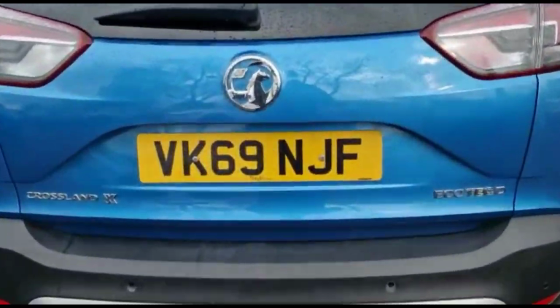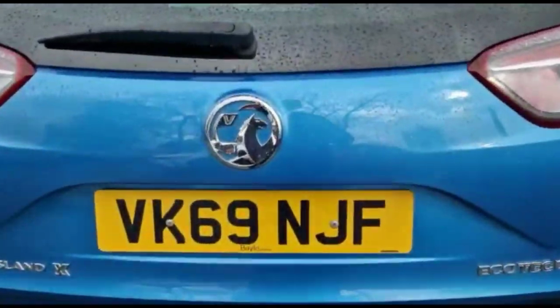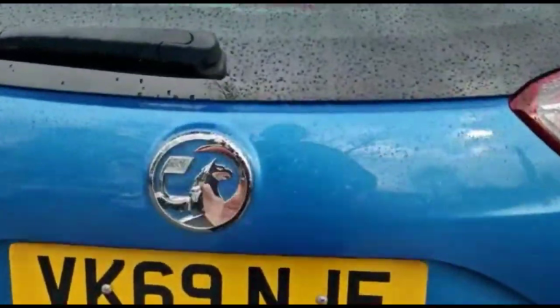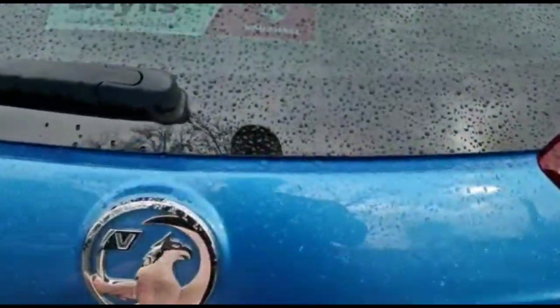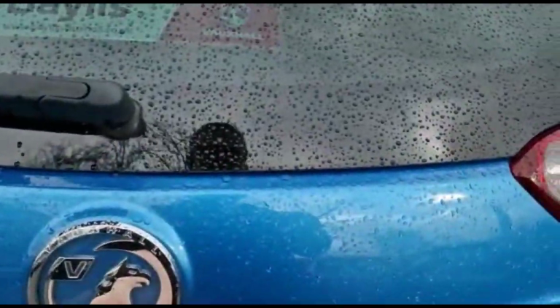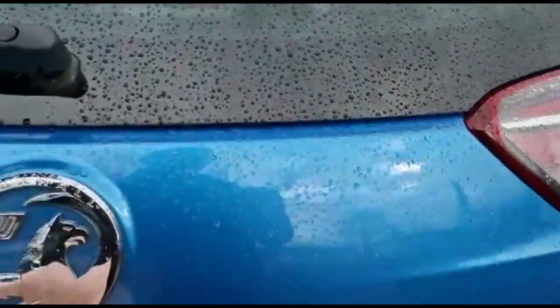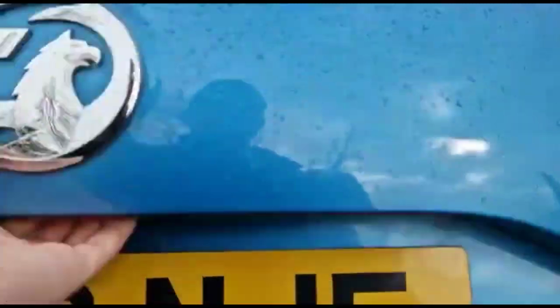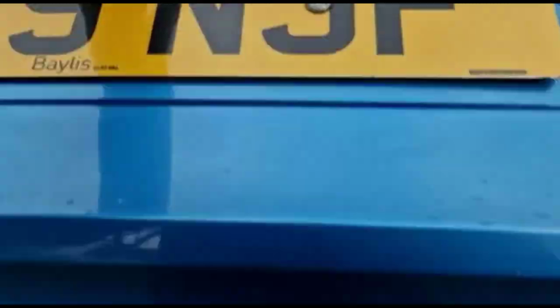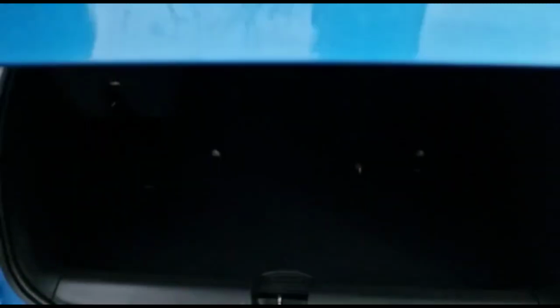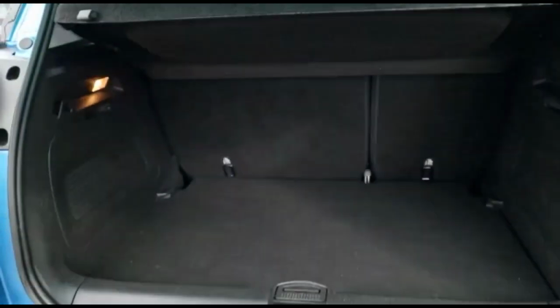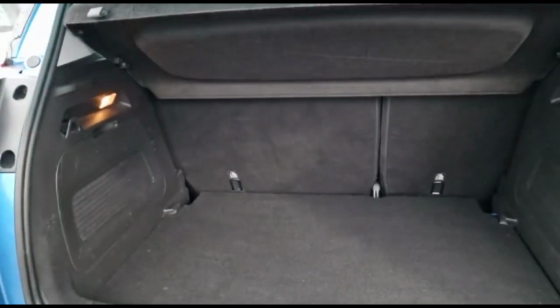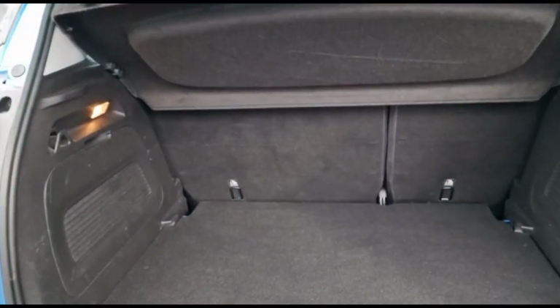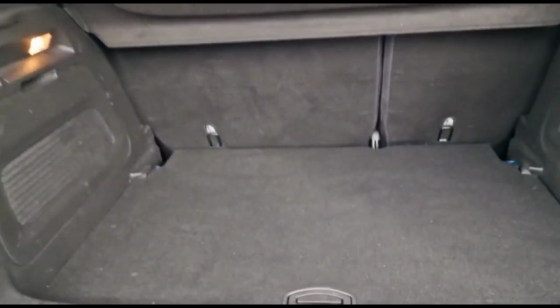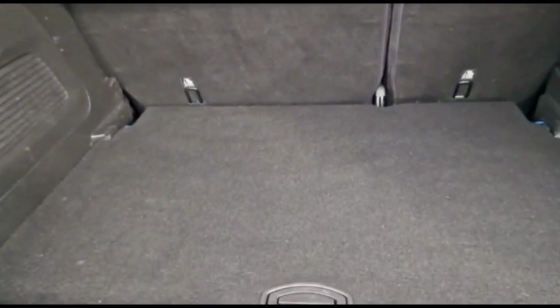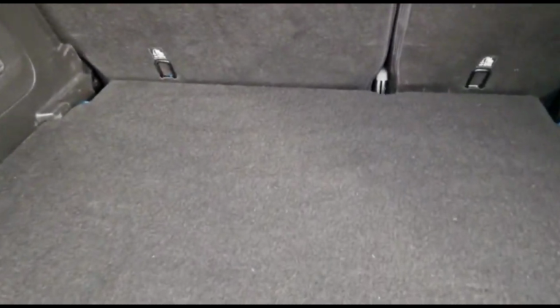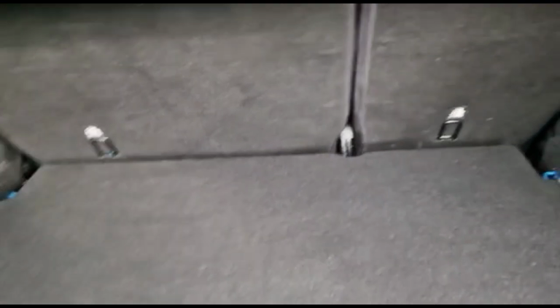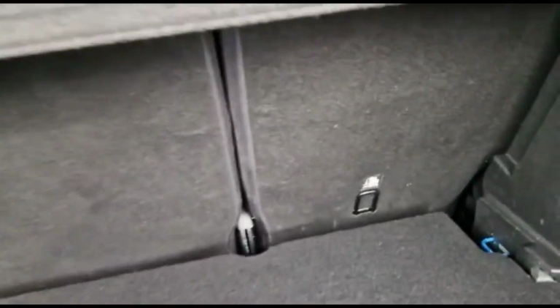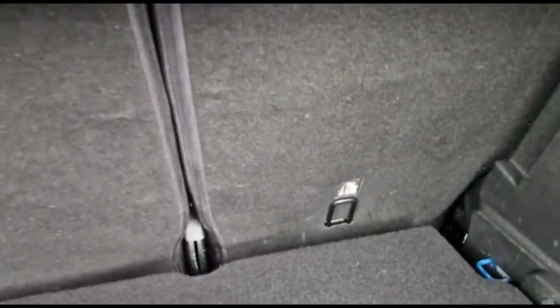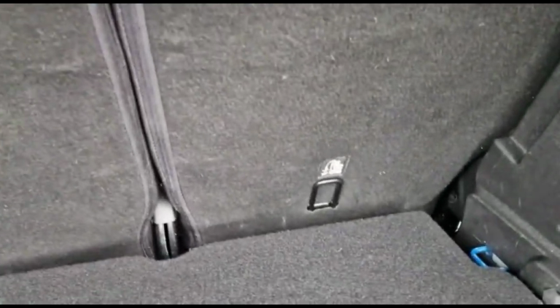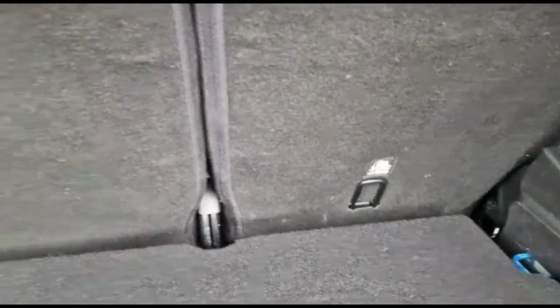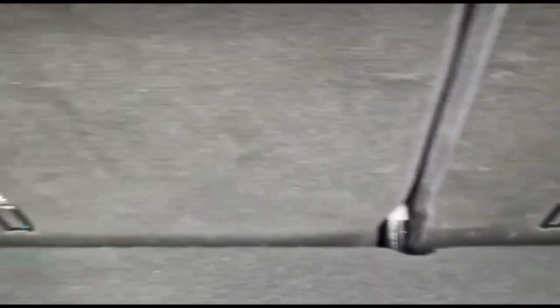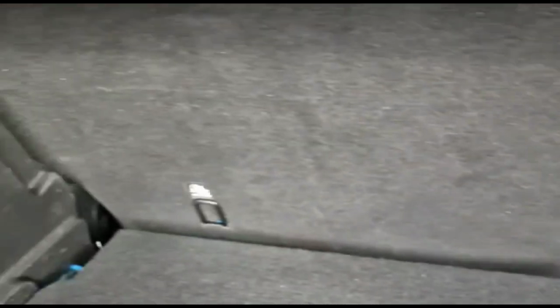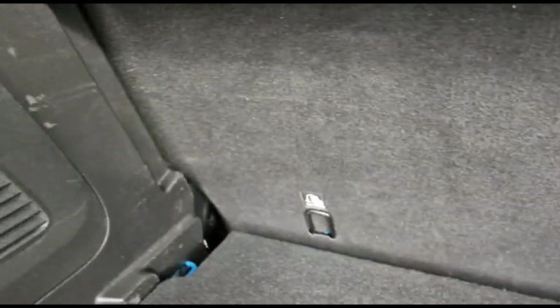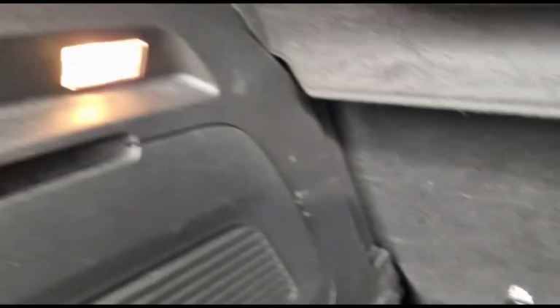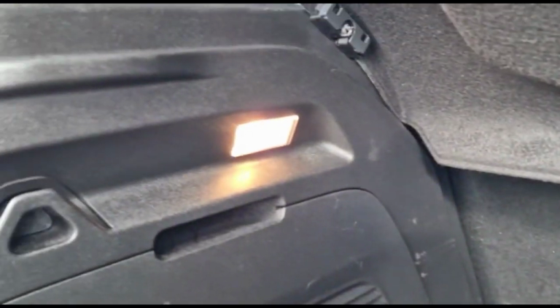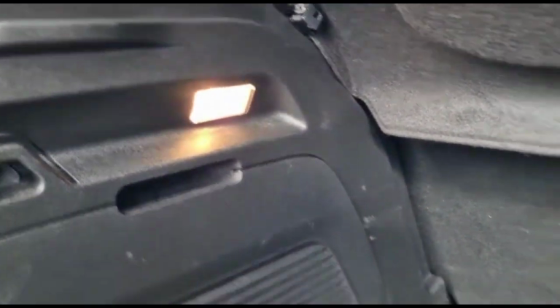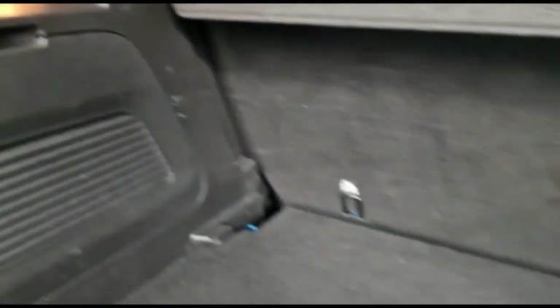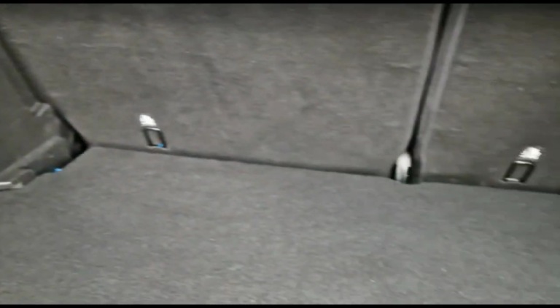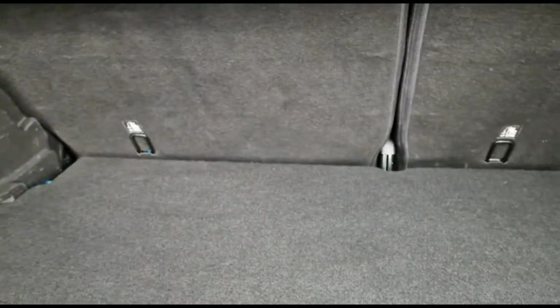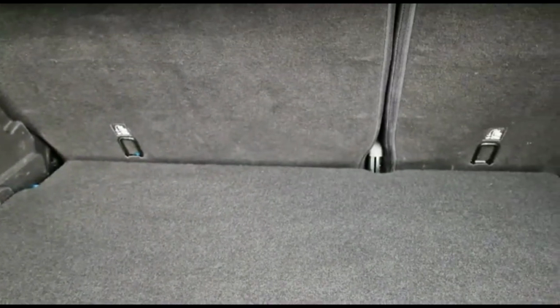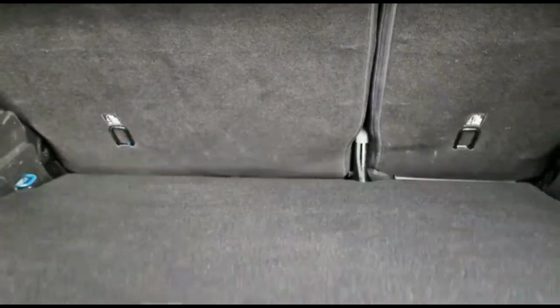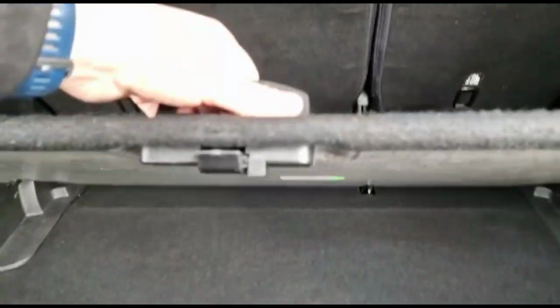As we open the tailgate, you'll find a spacious boot with a 60/40 split-folding rear seat, top-tether fixings and load hooks on either side.